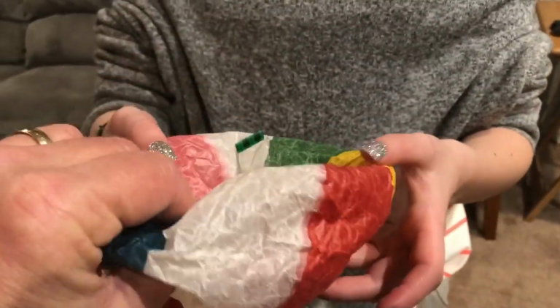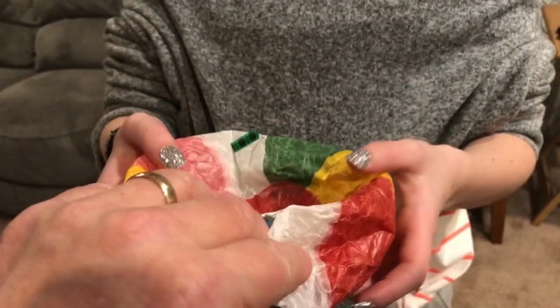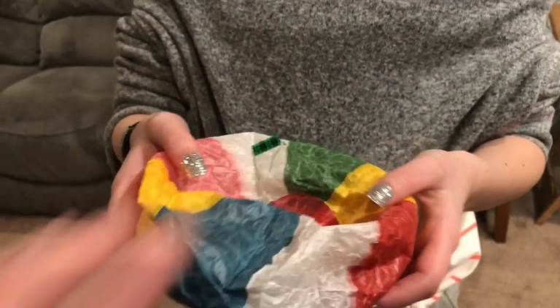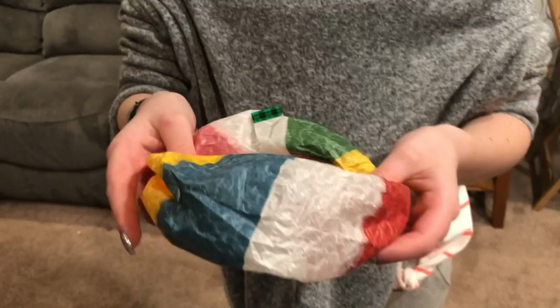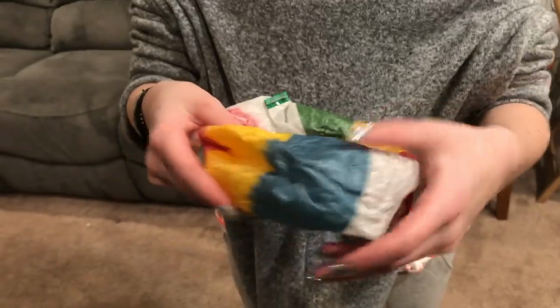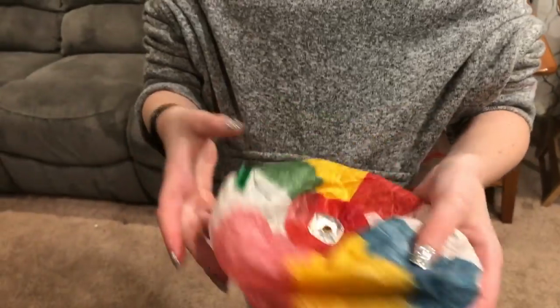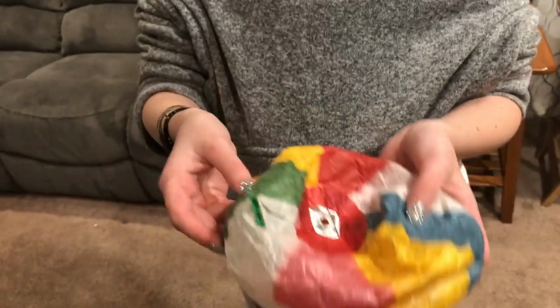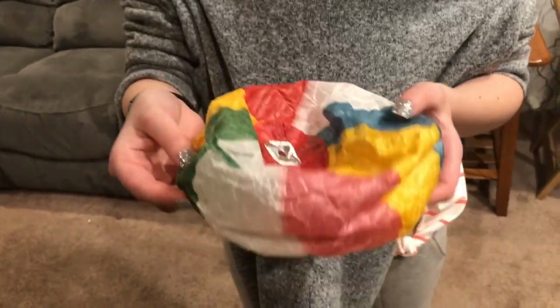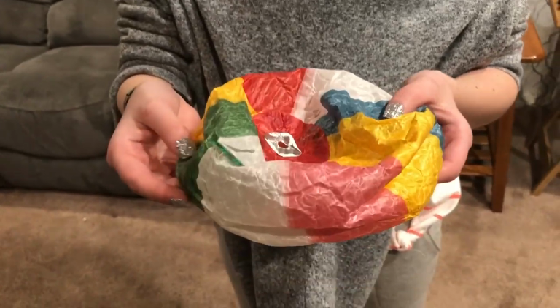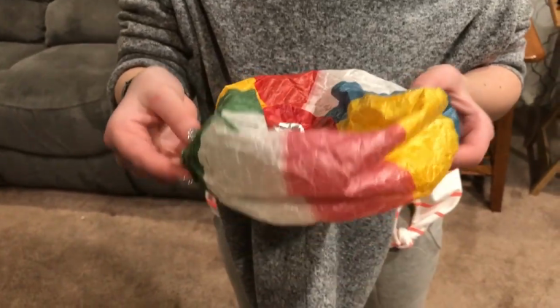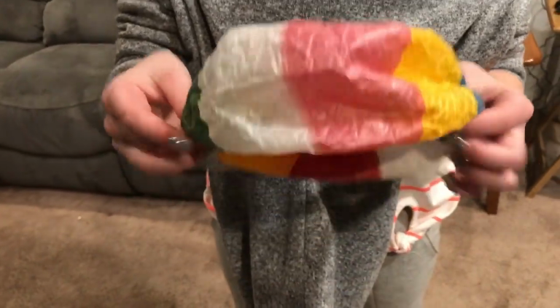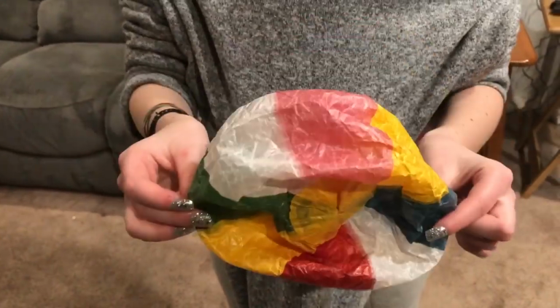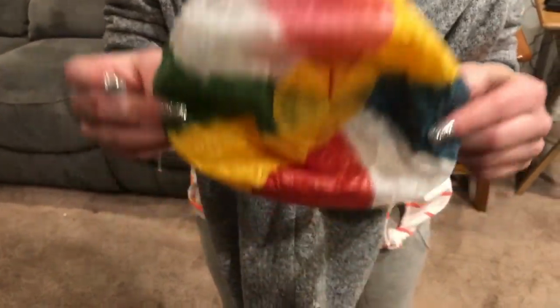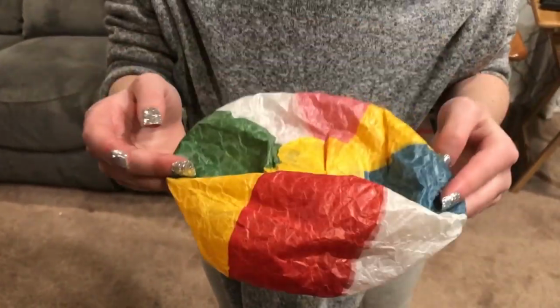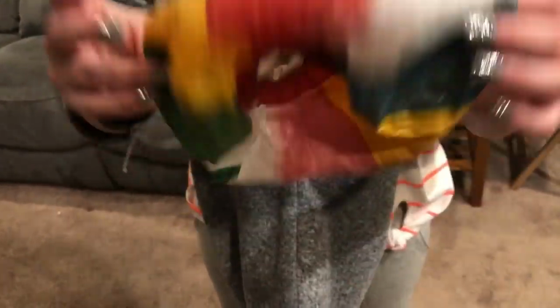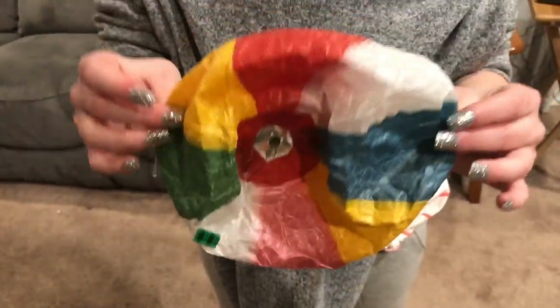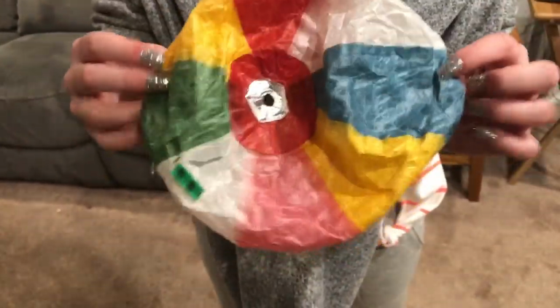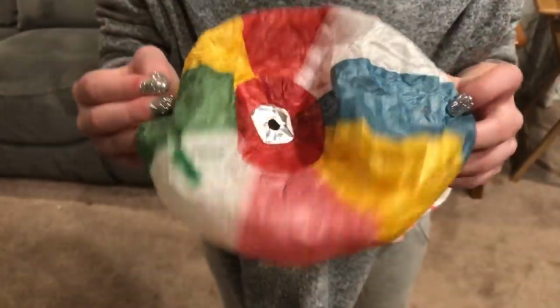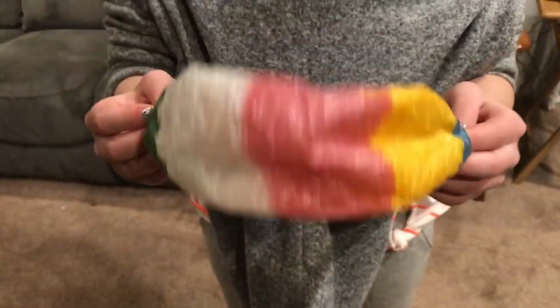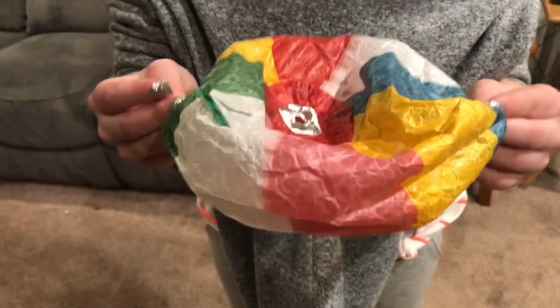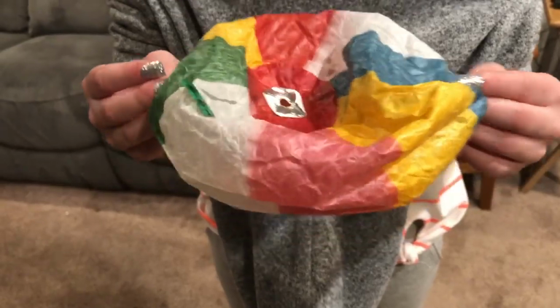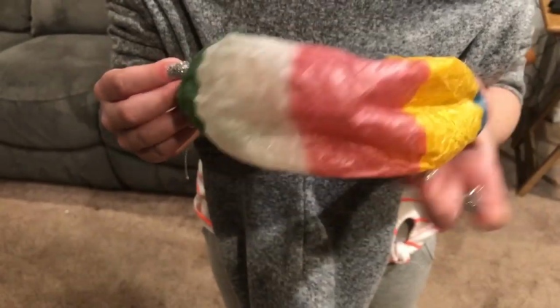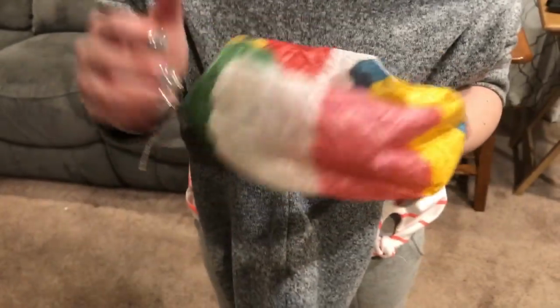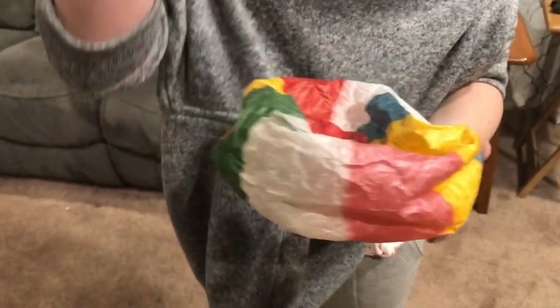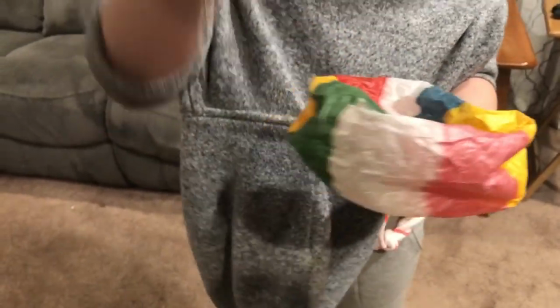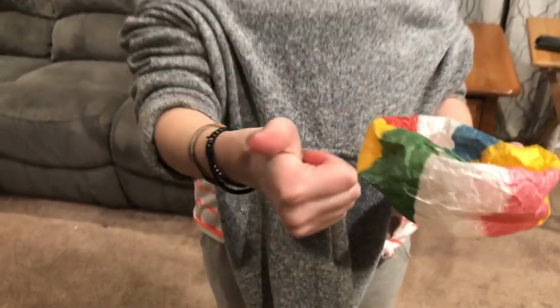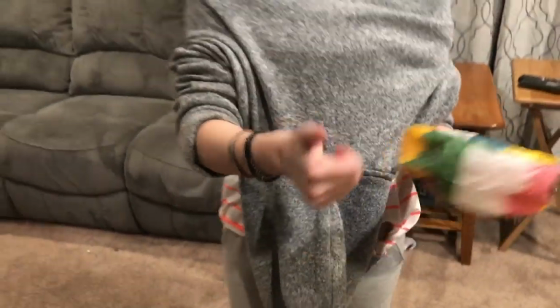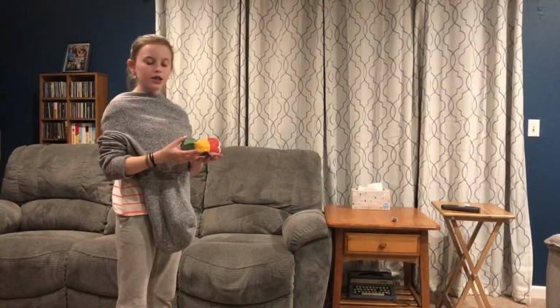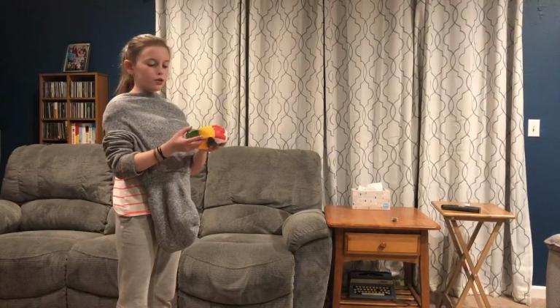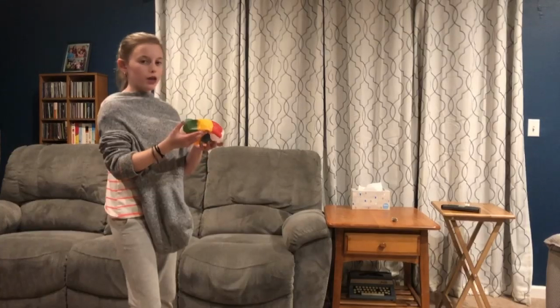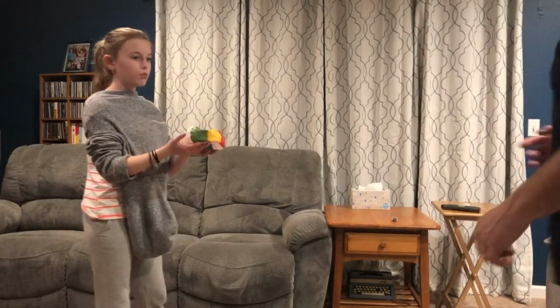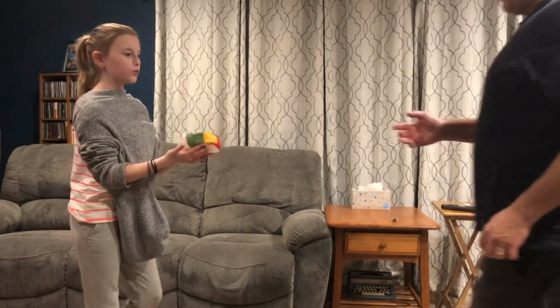We're going to get the air out. And what we're going to do is self-inflate it by hitting it back and forth to each other, and it will blow back up. It's pretty amazing. So here we have the balloons.